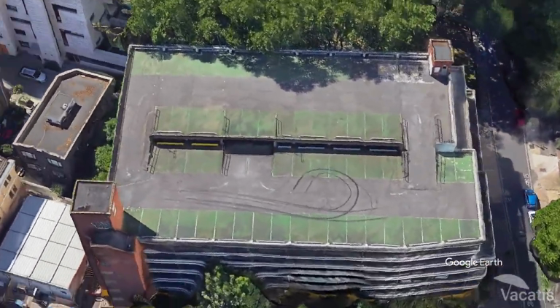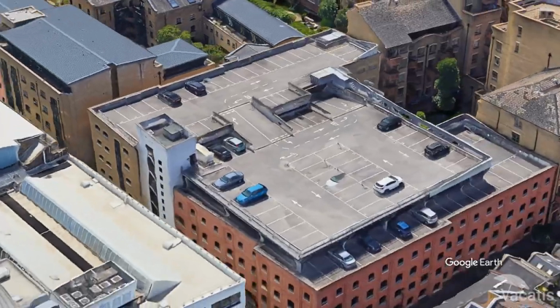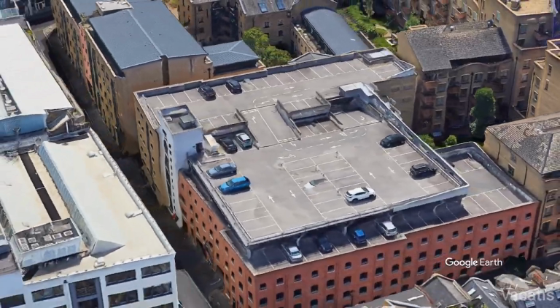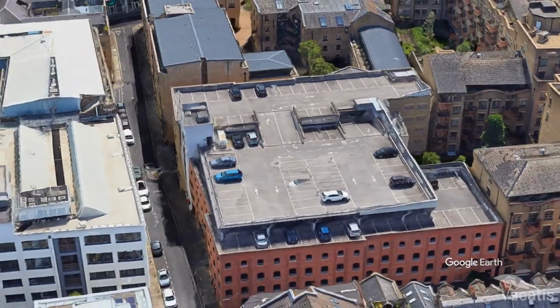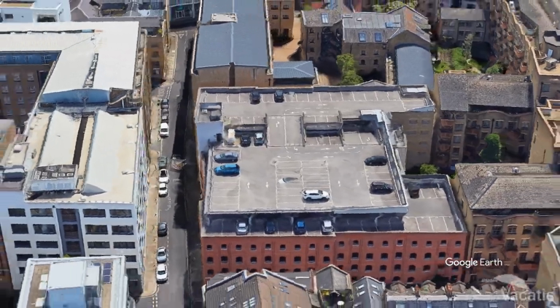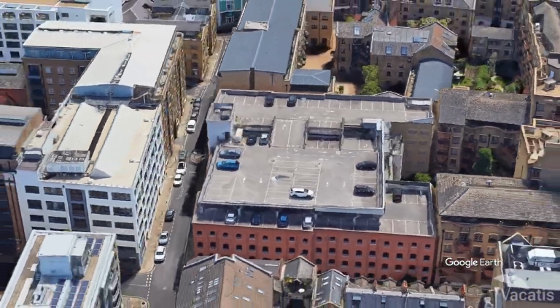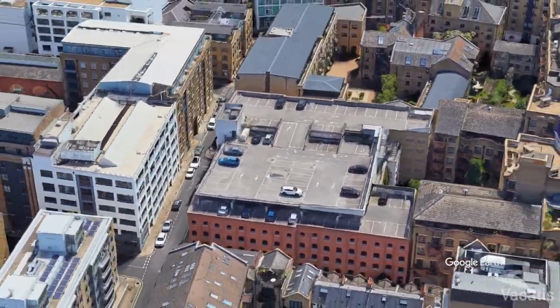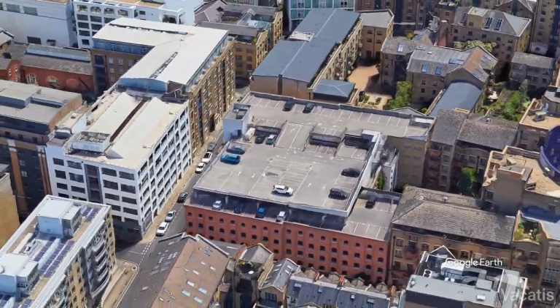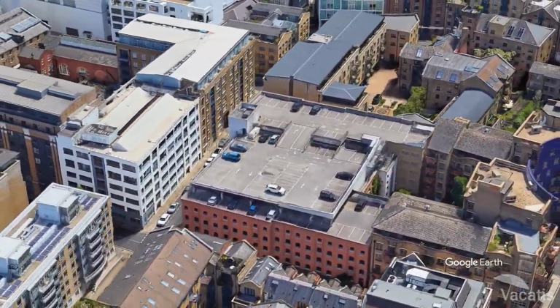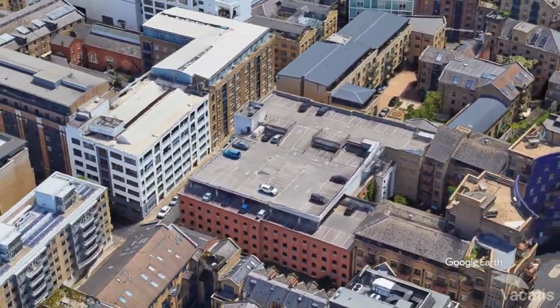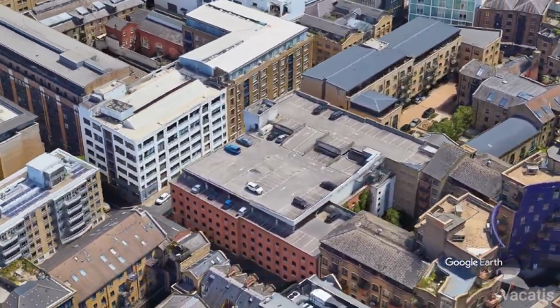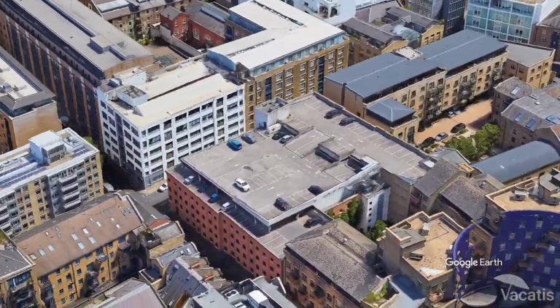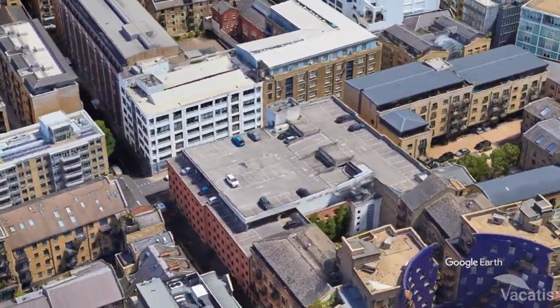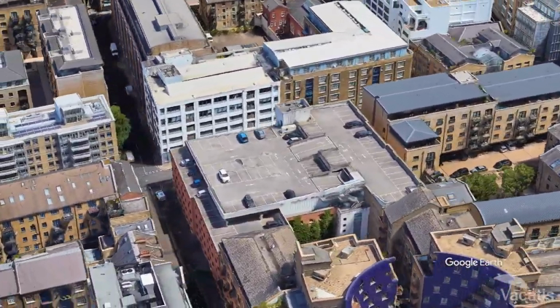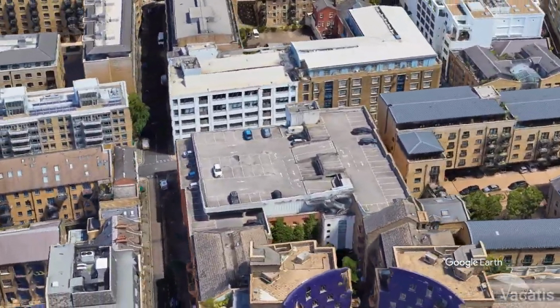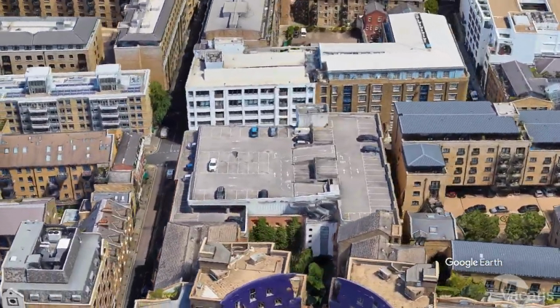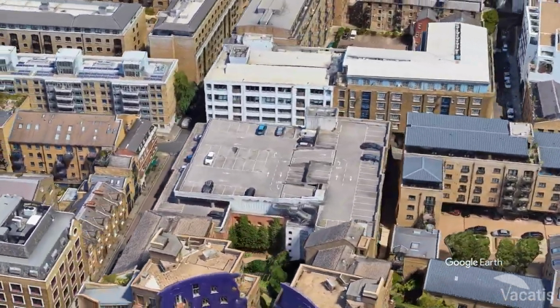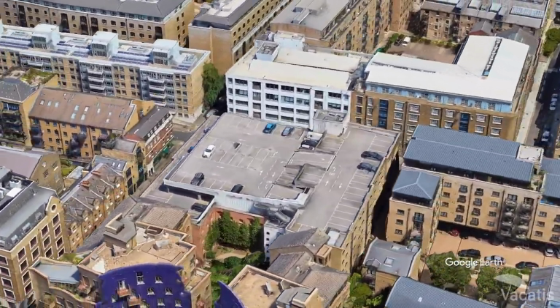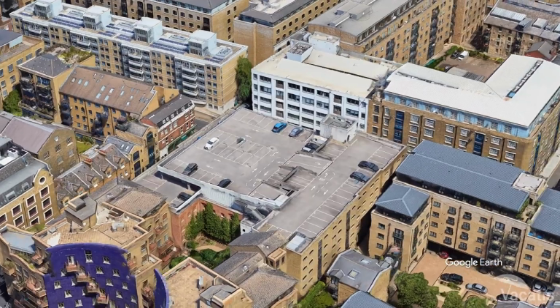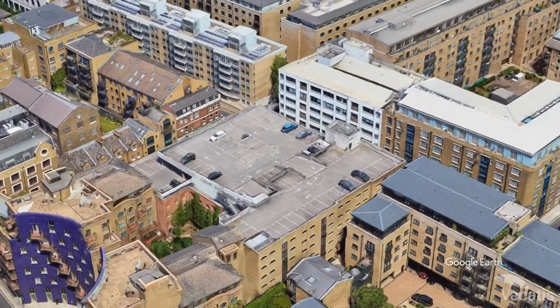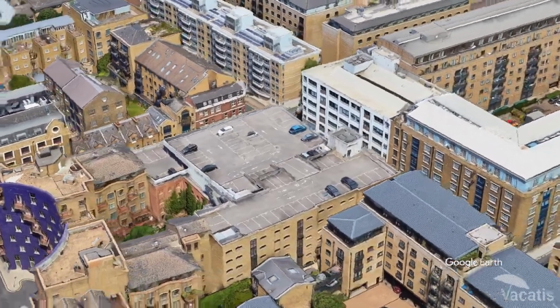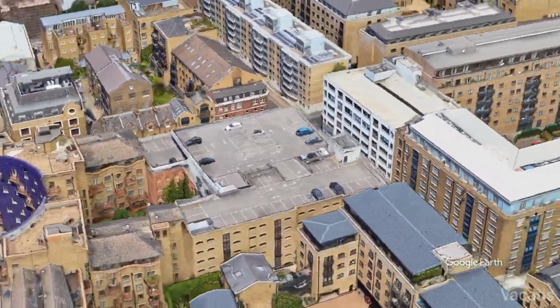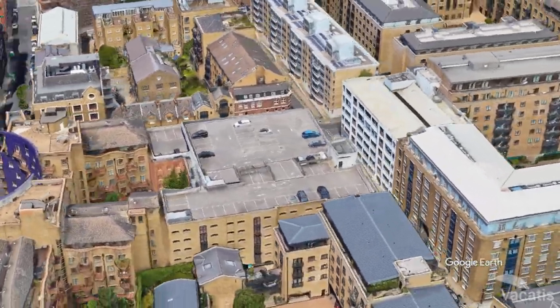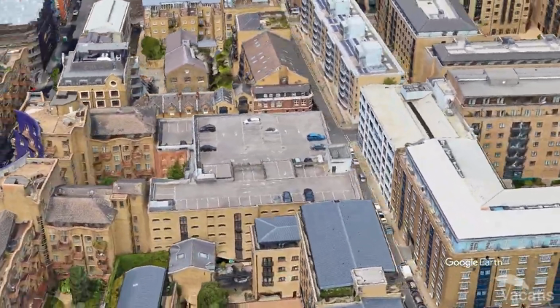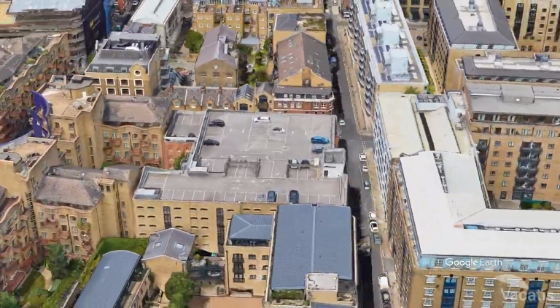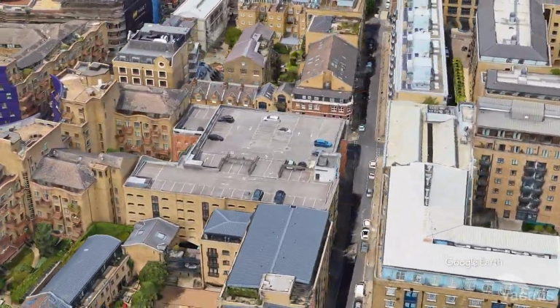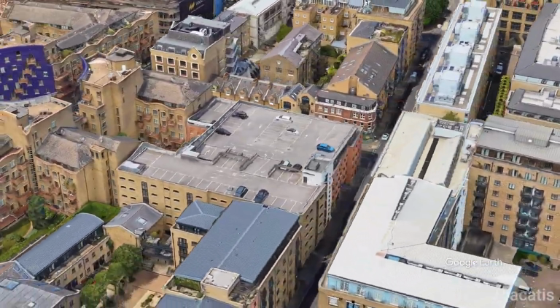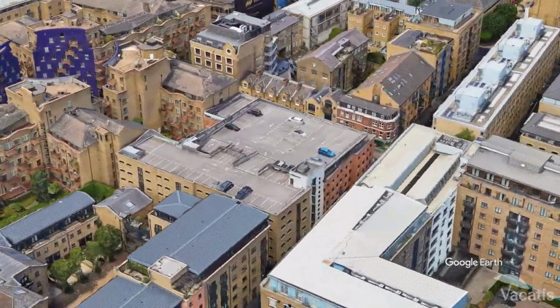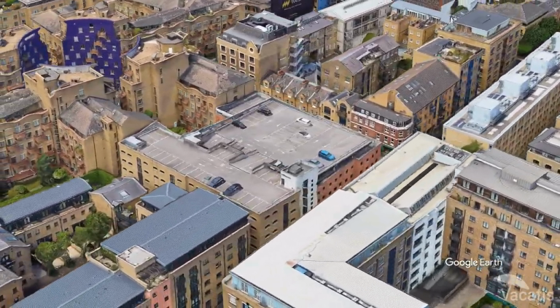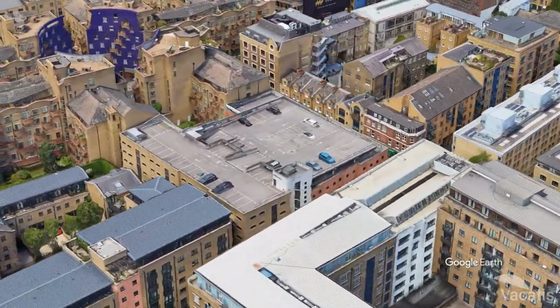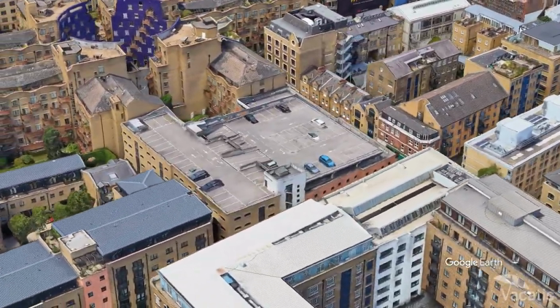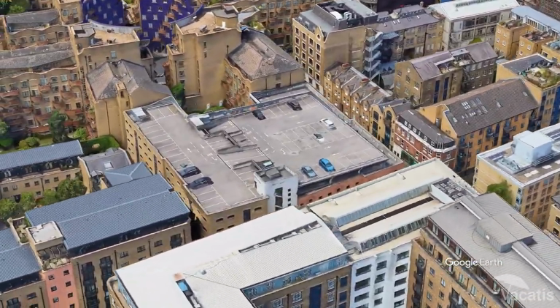The Q Park at London Bridge is just a few minutes' walk from the Shard and also offers discounts for those who pre-book online. It's open 24-7 and has over 500 spaces available.